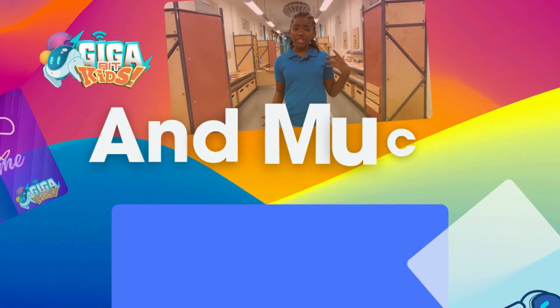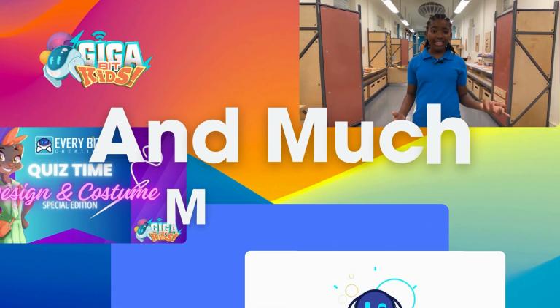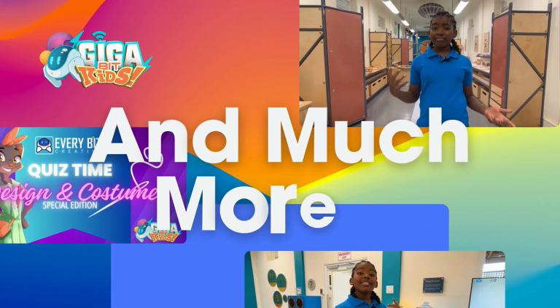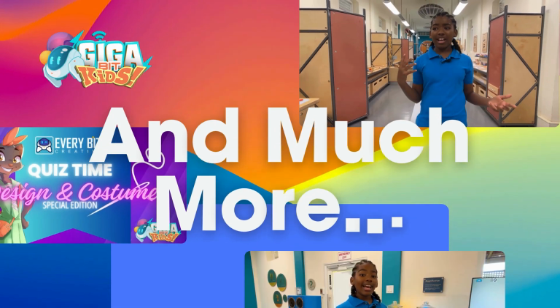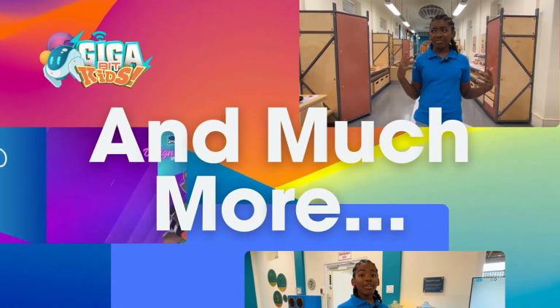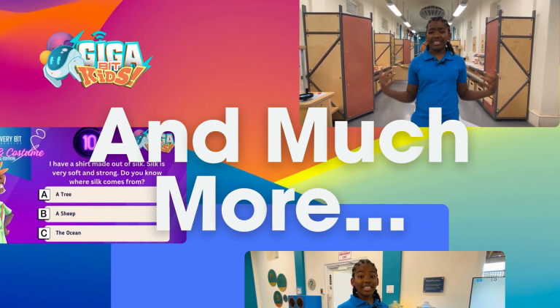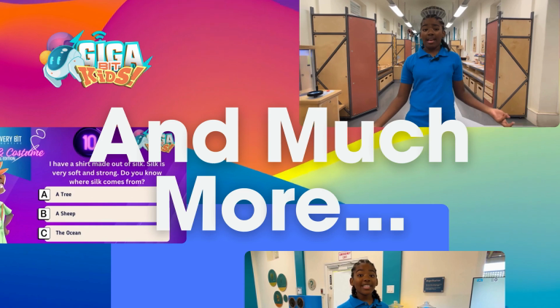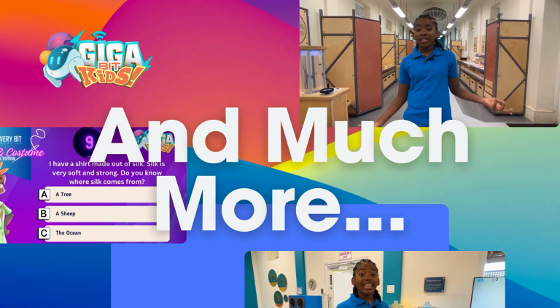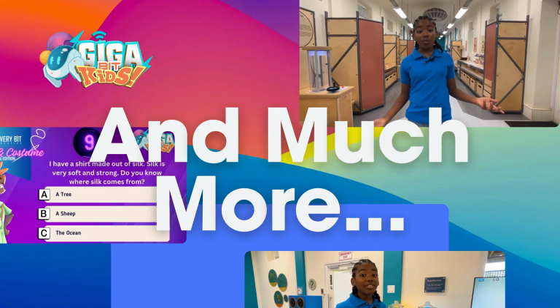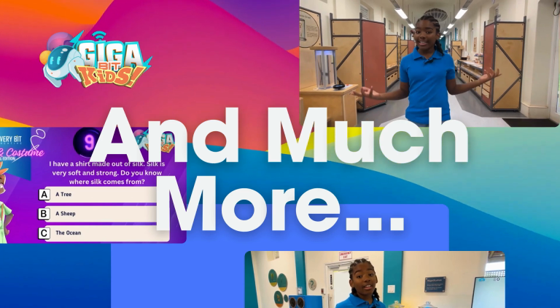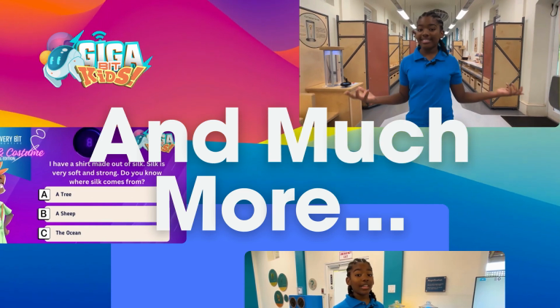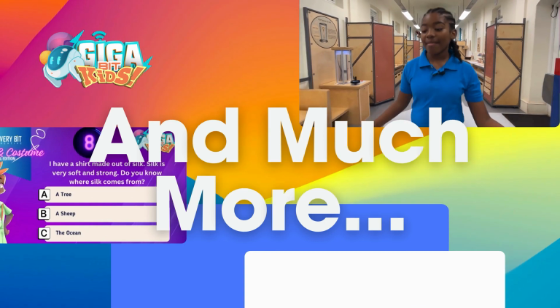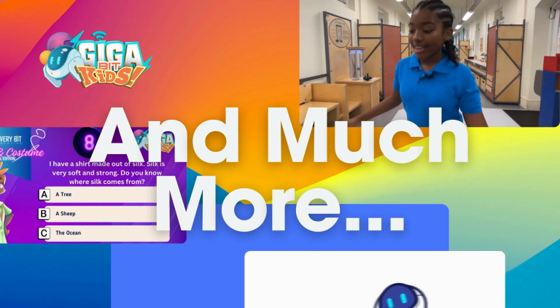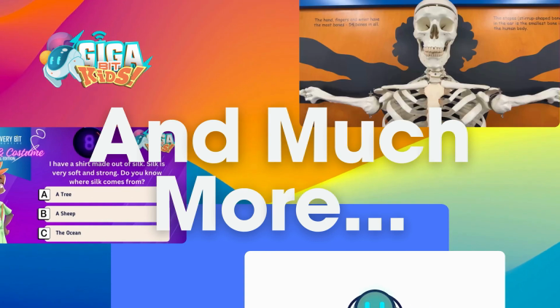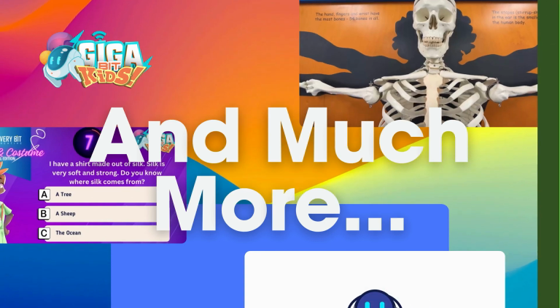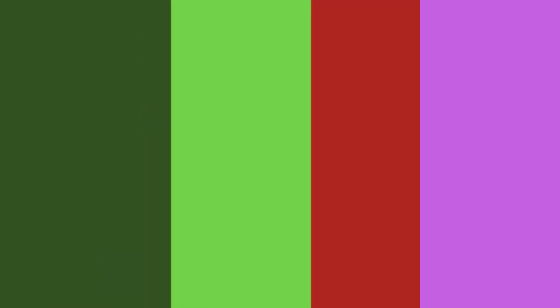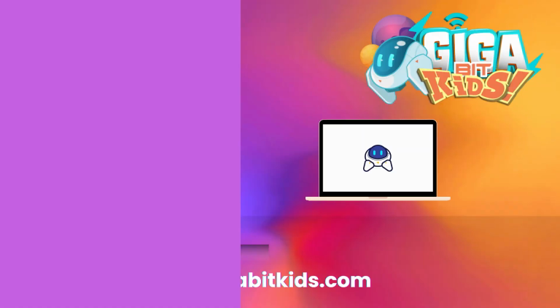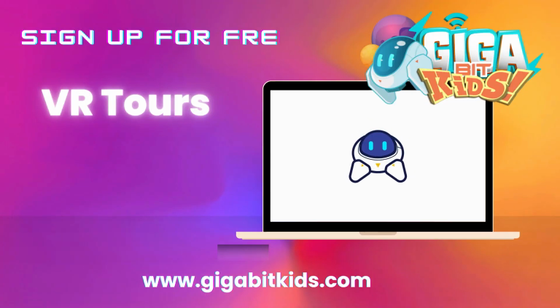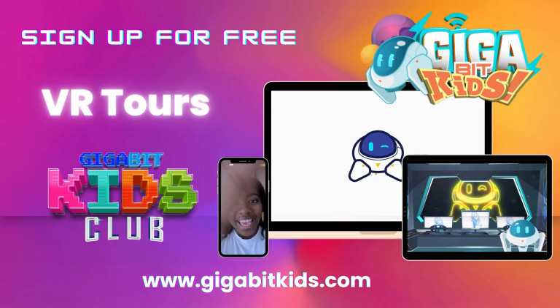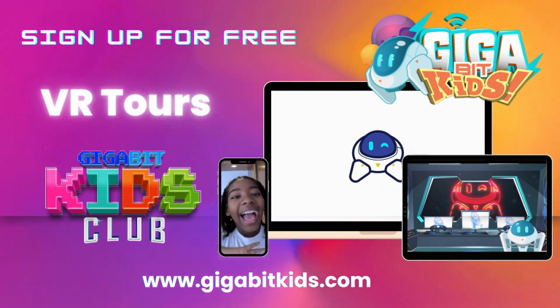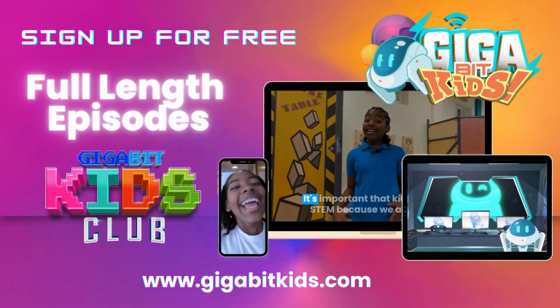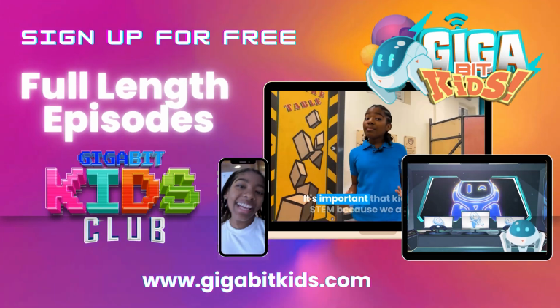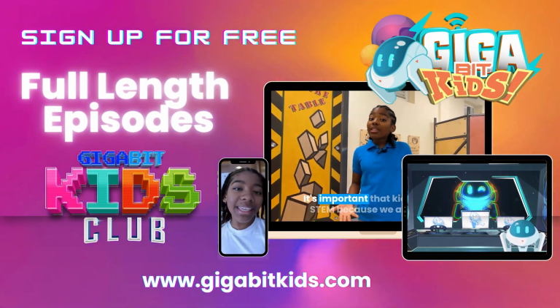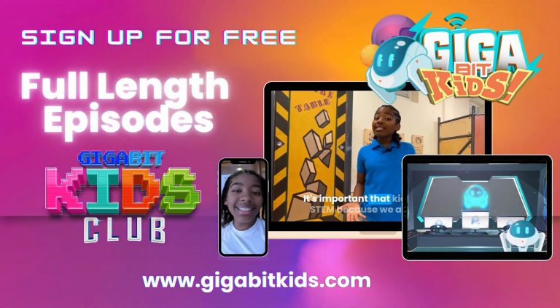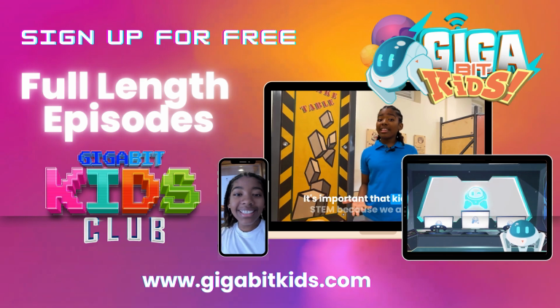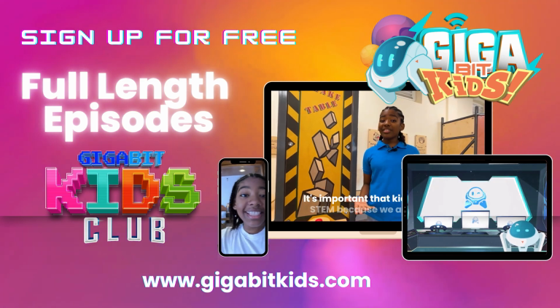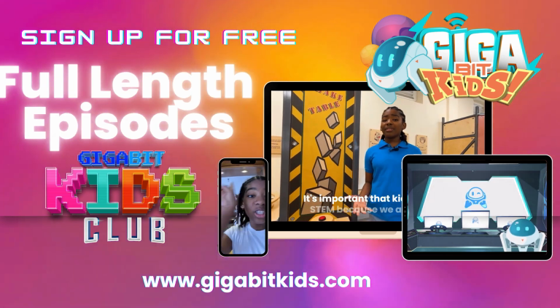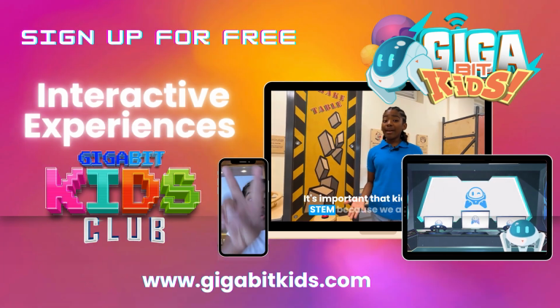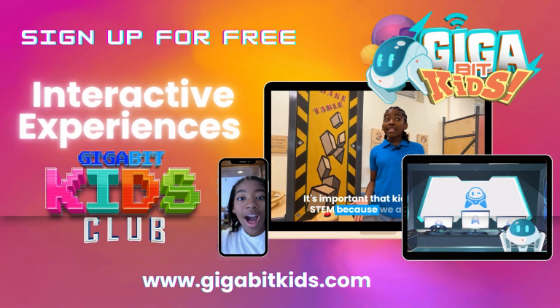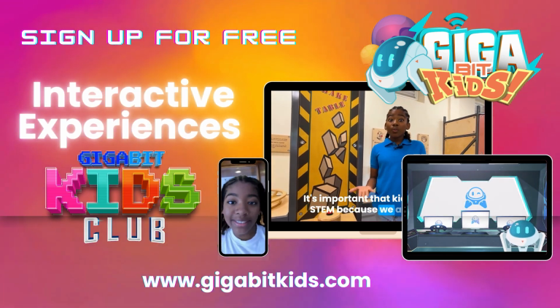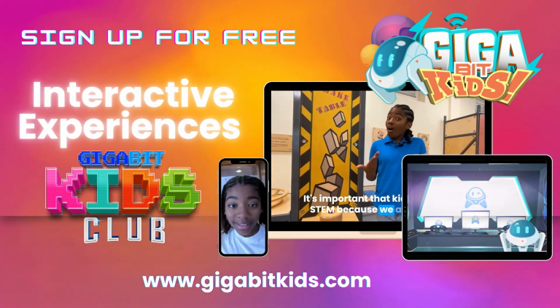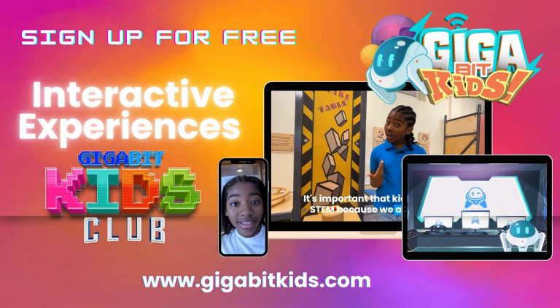All this and more — visit our website at www.gigabitkids.com to sign up now for free.